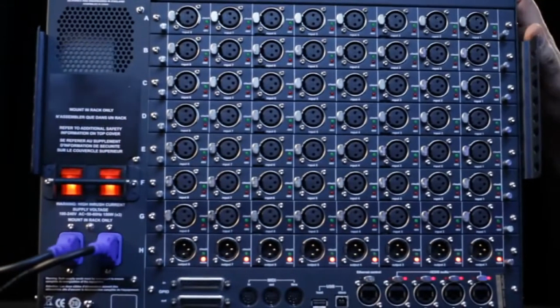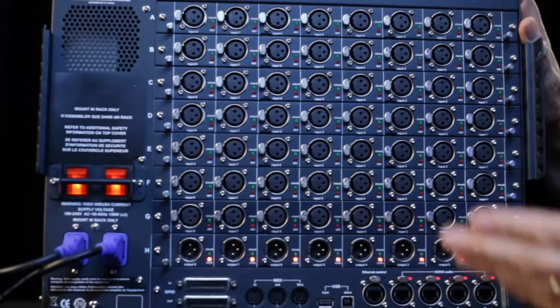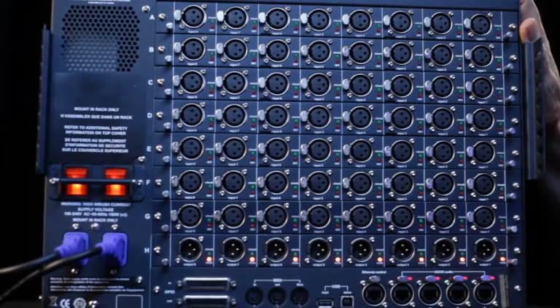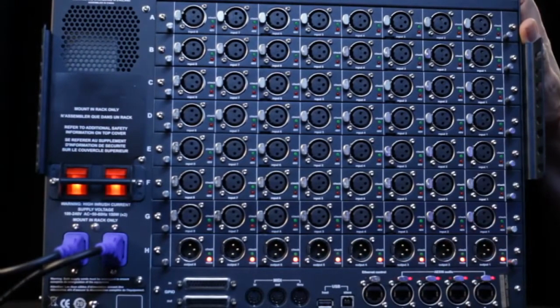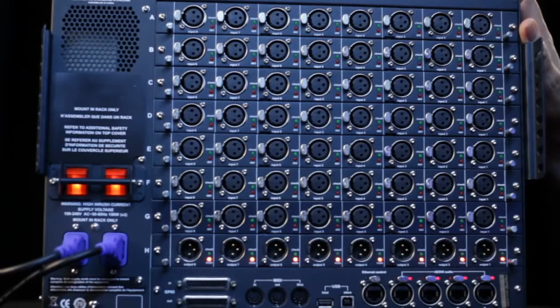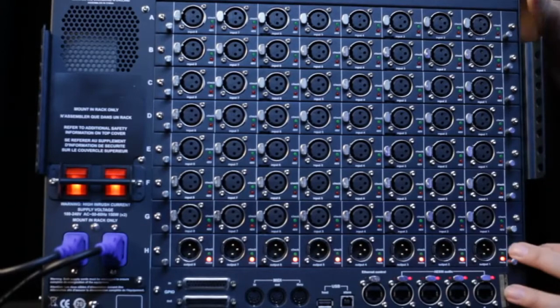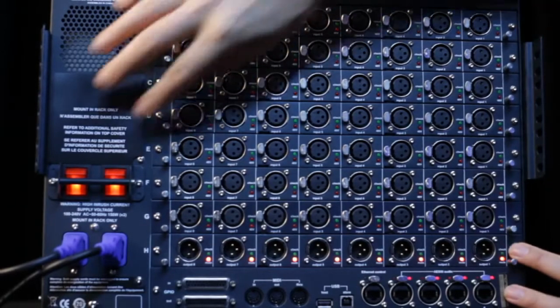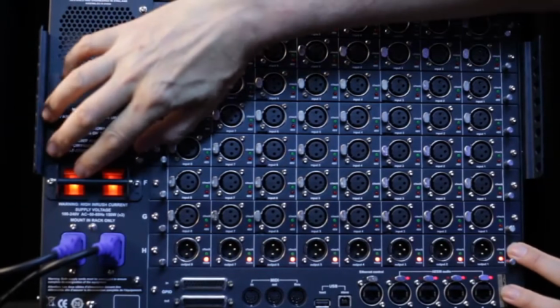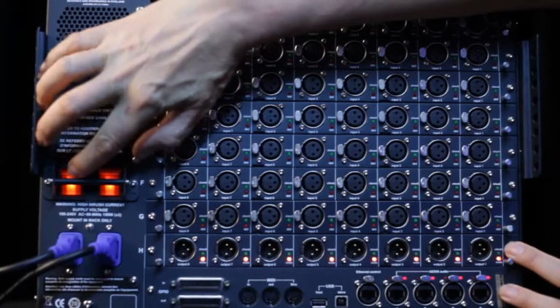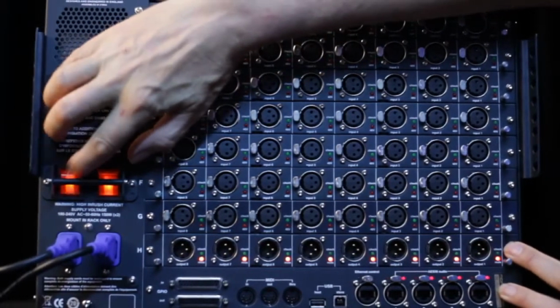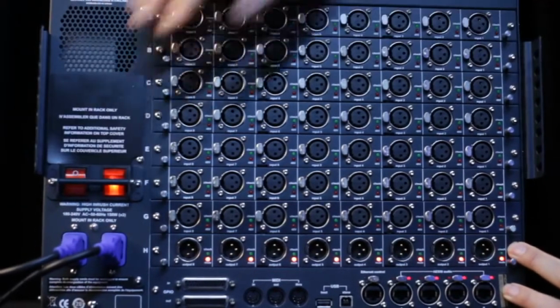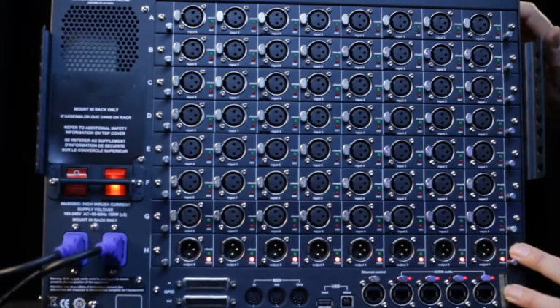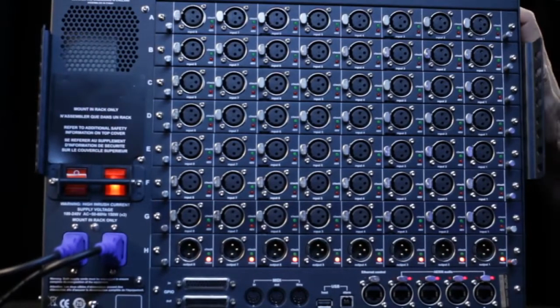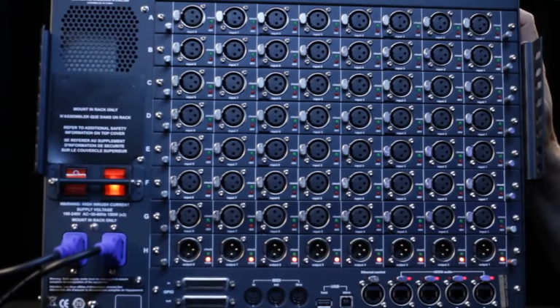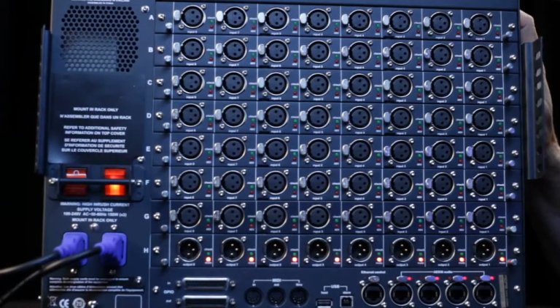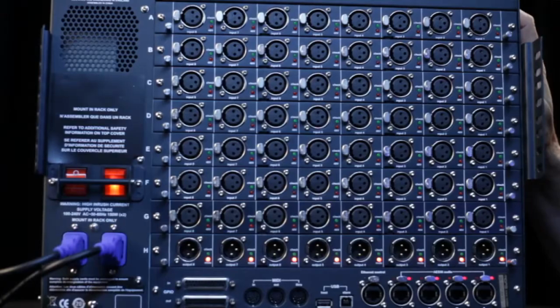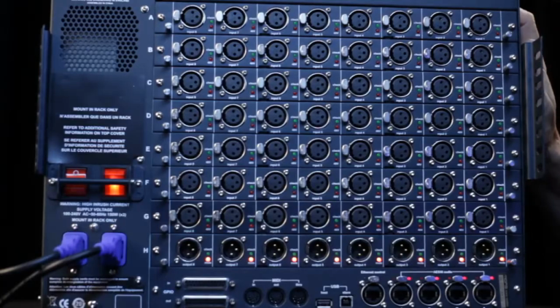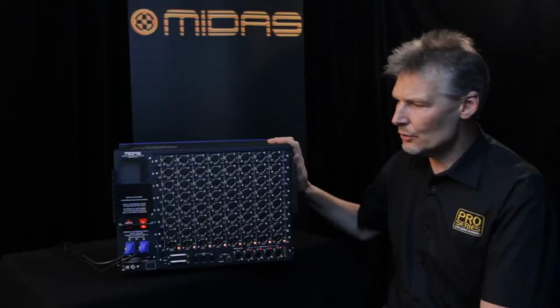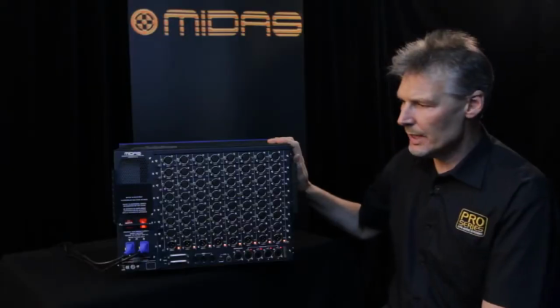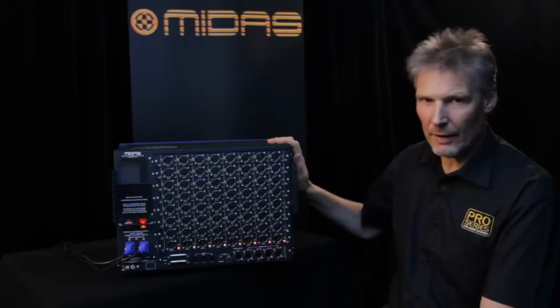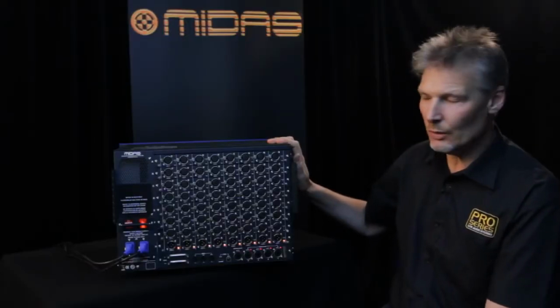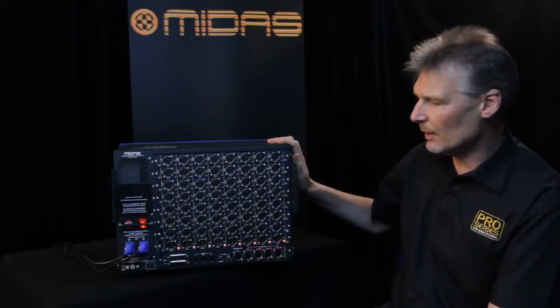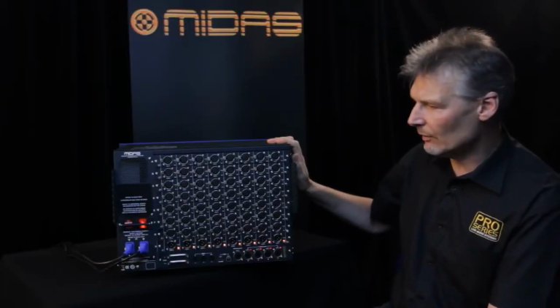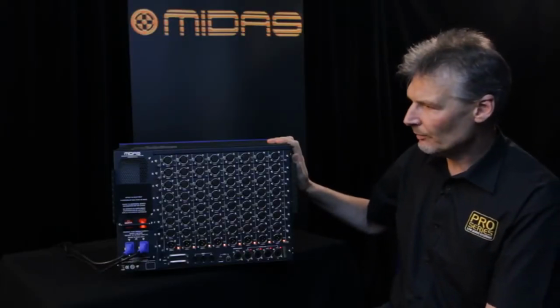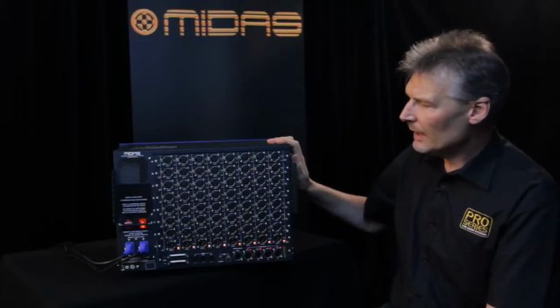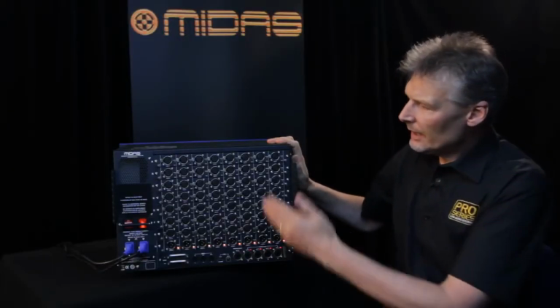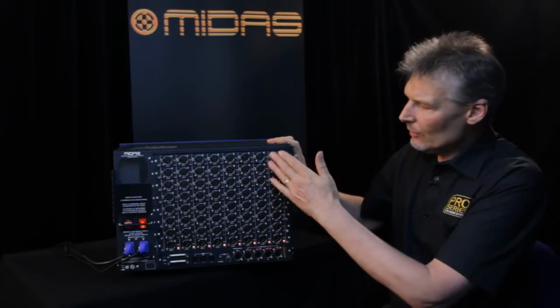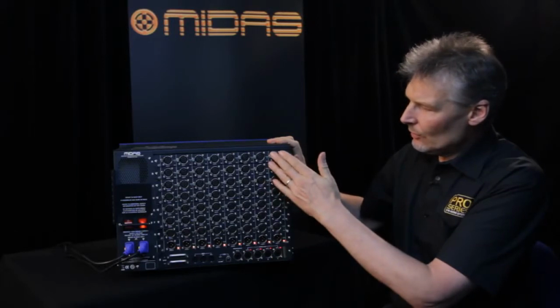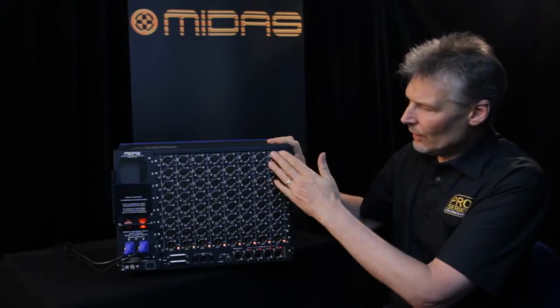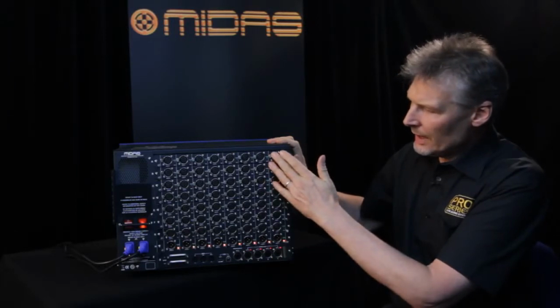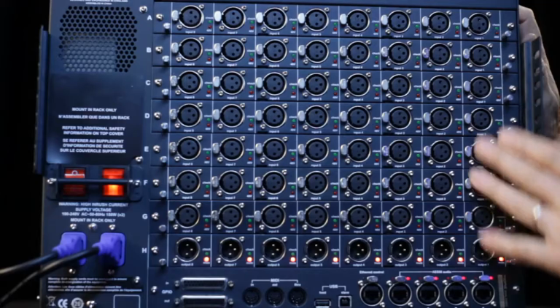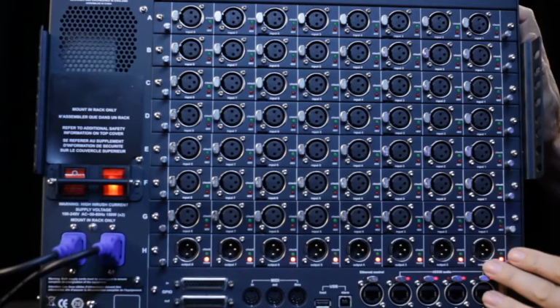Spin it around and you can see the two integral power supplies. The whole thing is quite happy running on a single supply should you have any kind of issues with the power input or the supply itself.